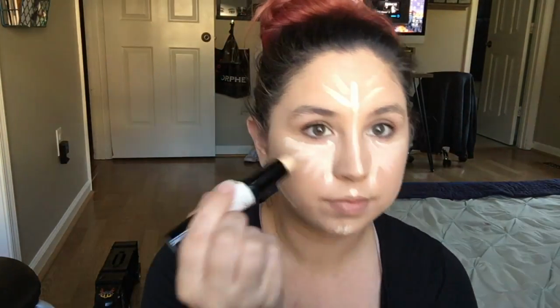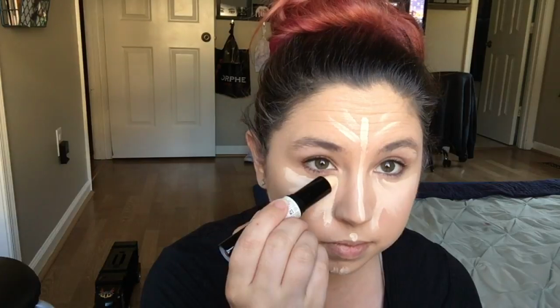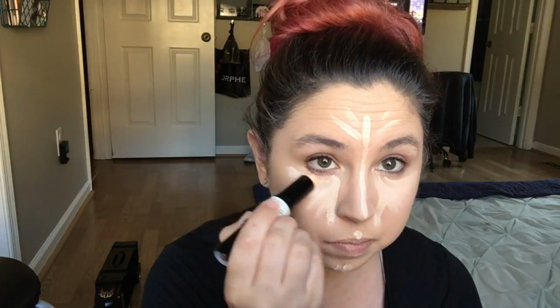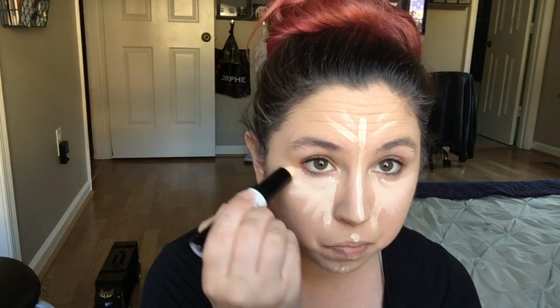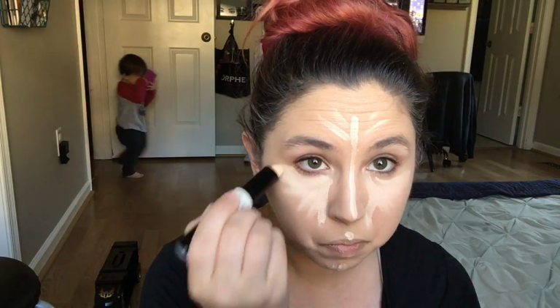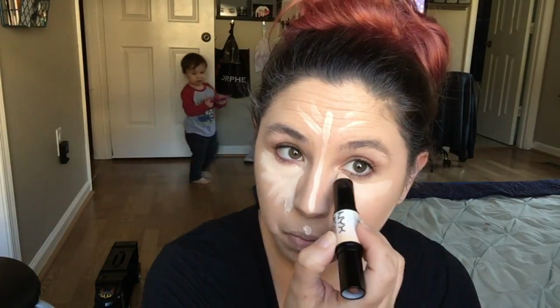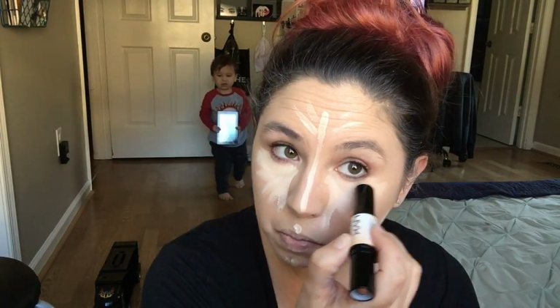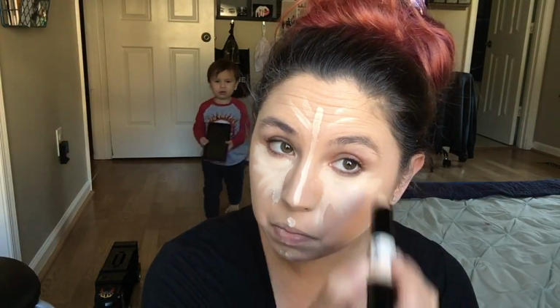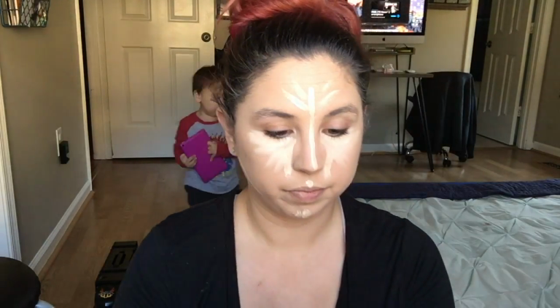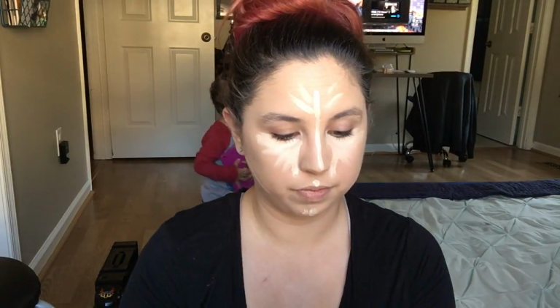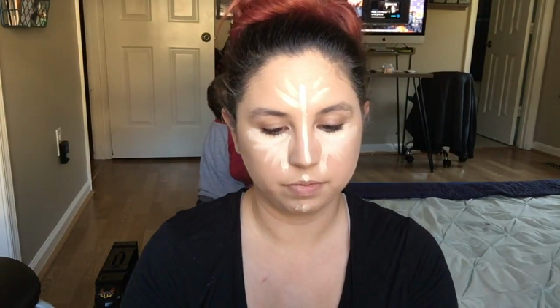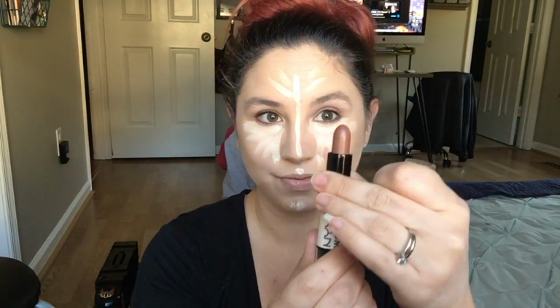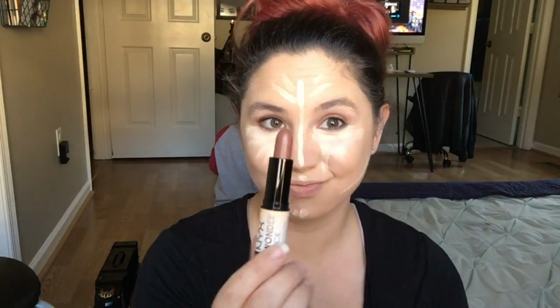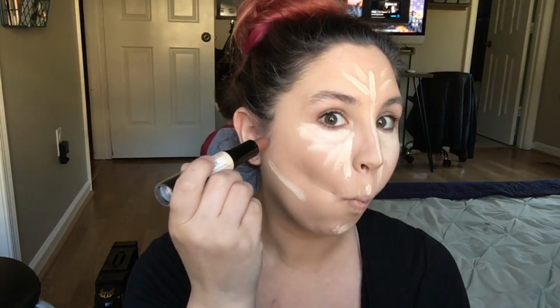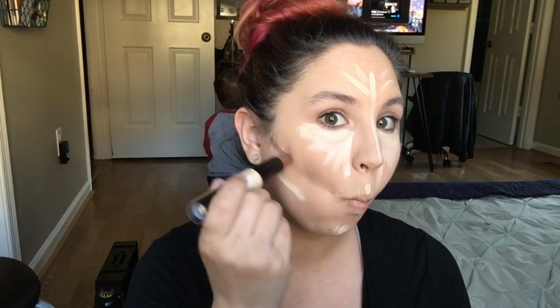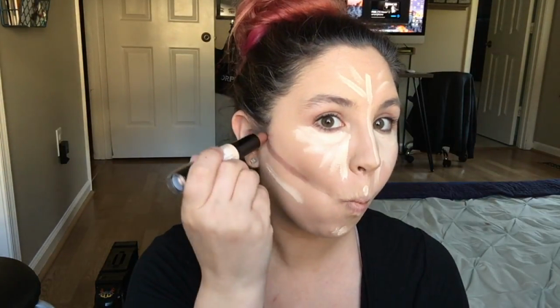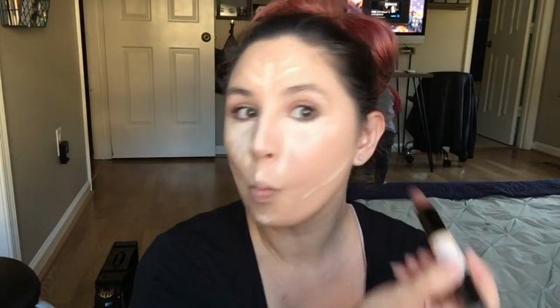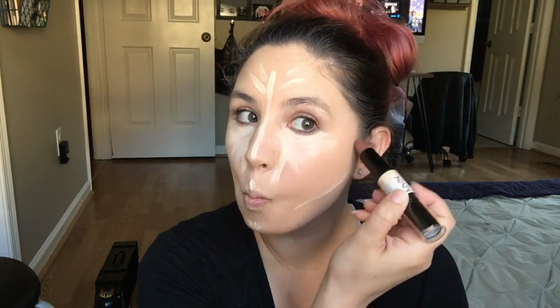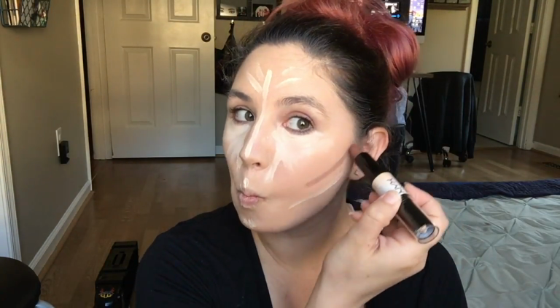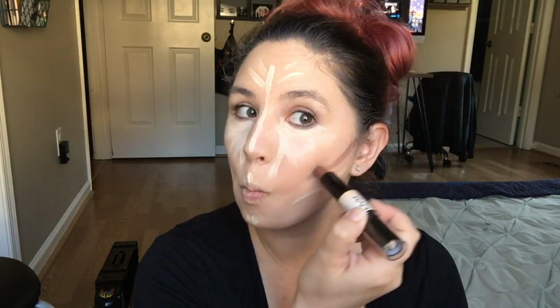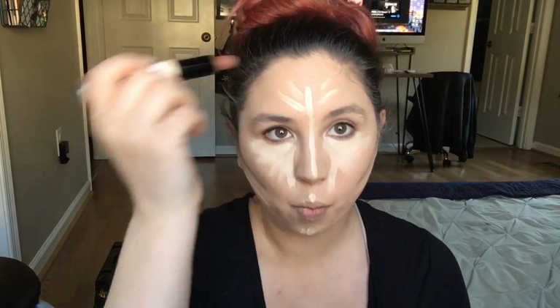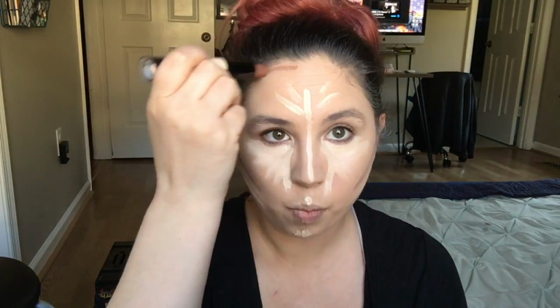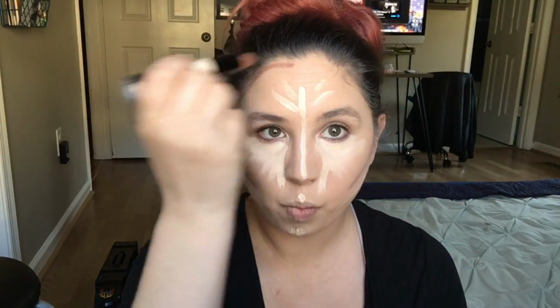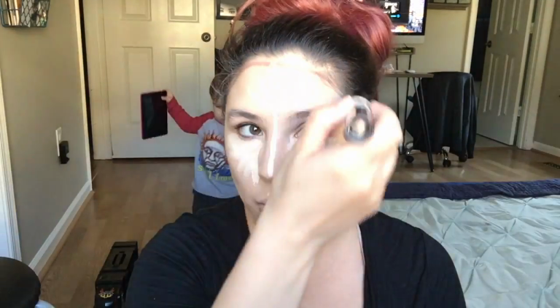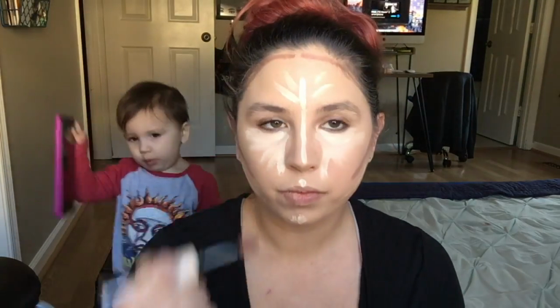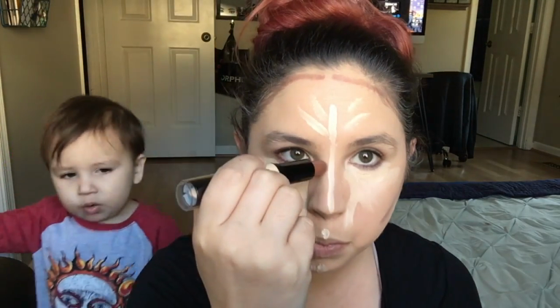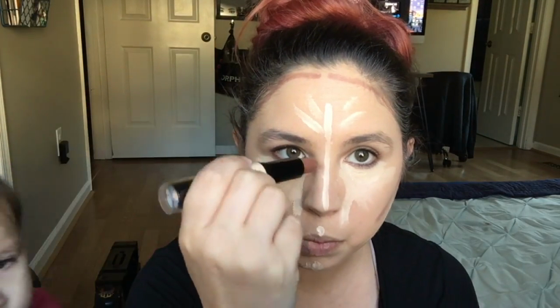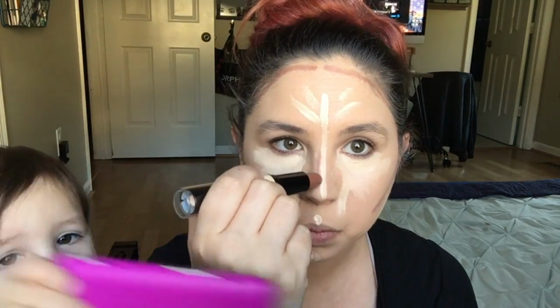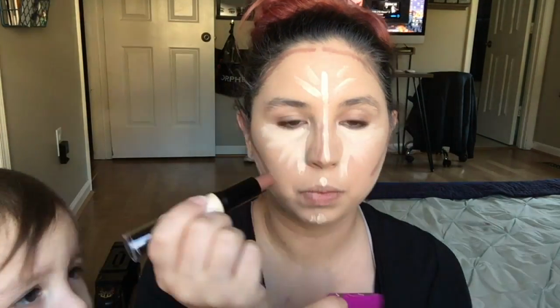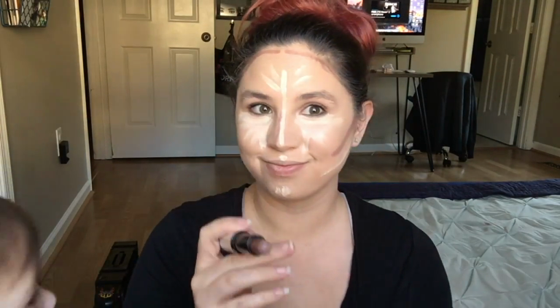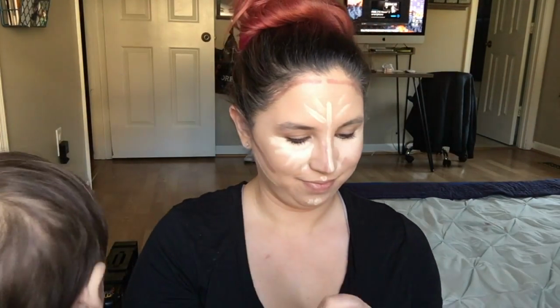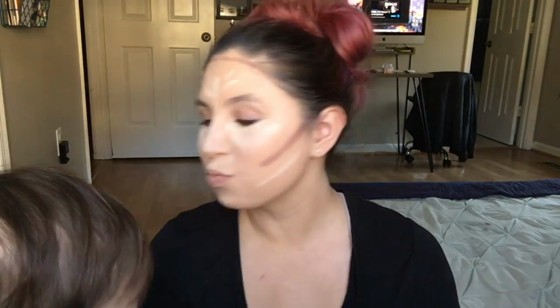So now I'm using the NYX Wonder Stick. I'm going to use the concealer side right under my eyes — it's a little more yellow, so it covers my eye circles a little better. And then I'm going to use the contour side, just right along my cheekbones to create a contour line, and then on my forehead and down my nose.